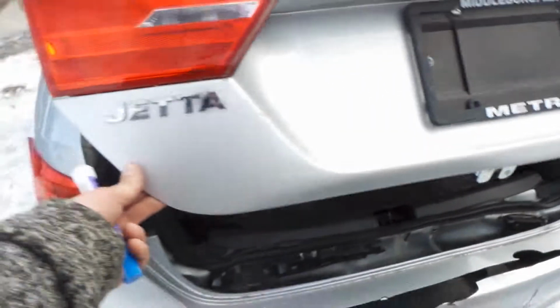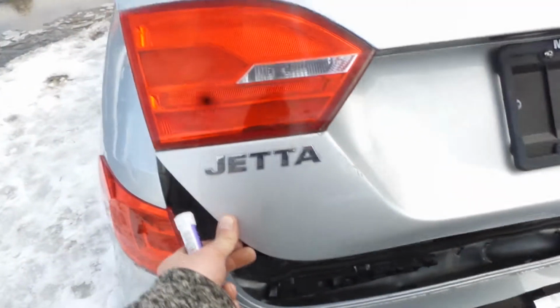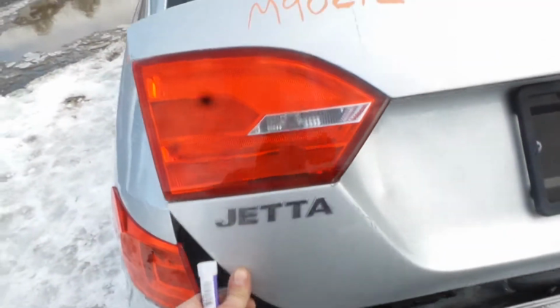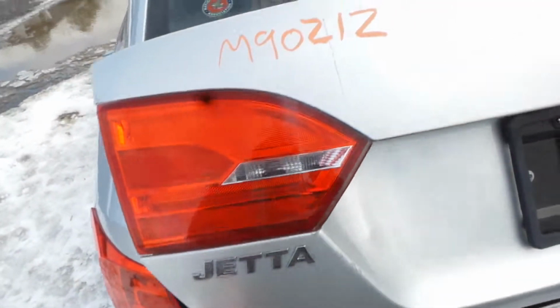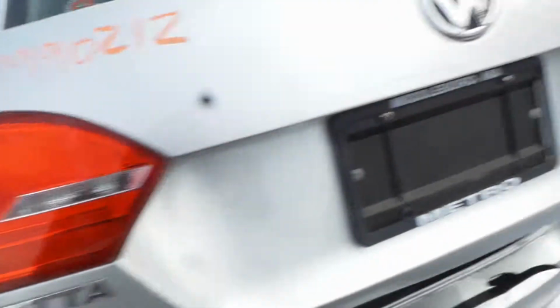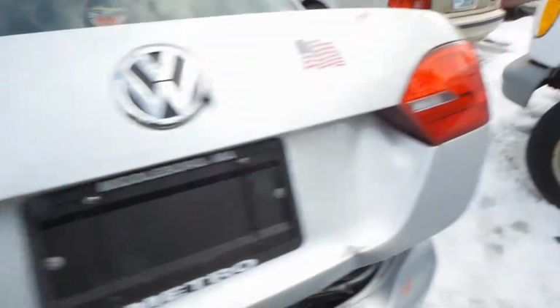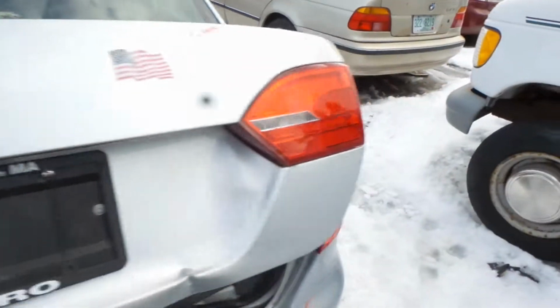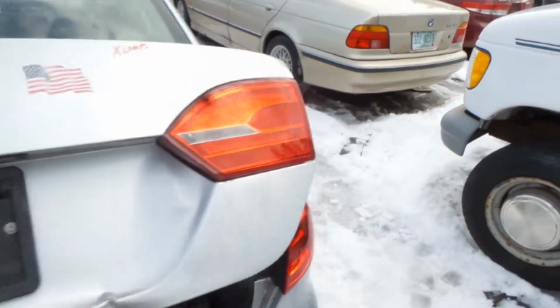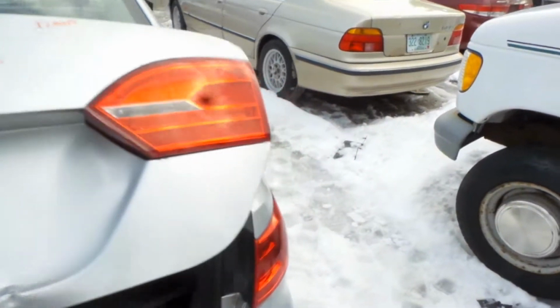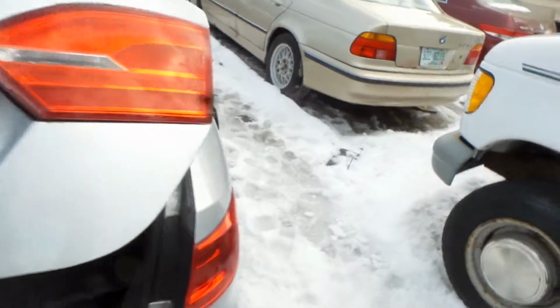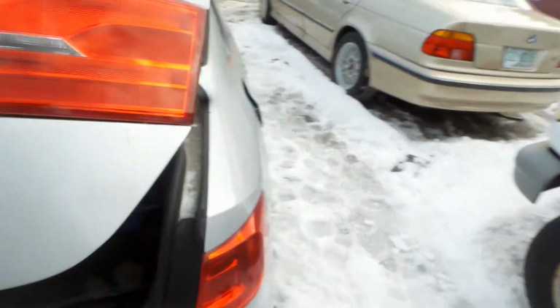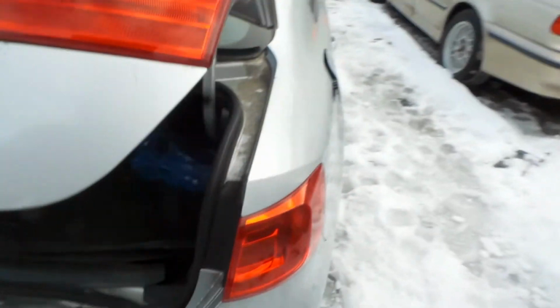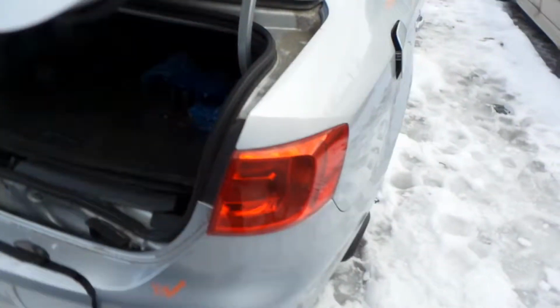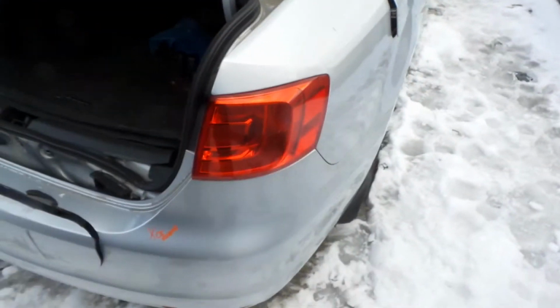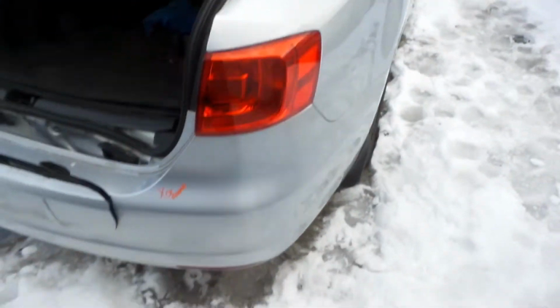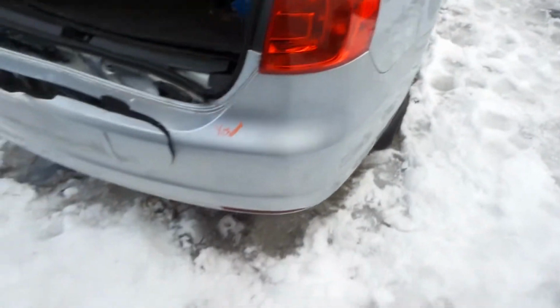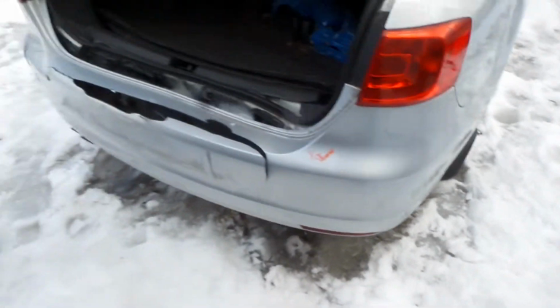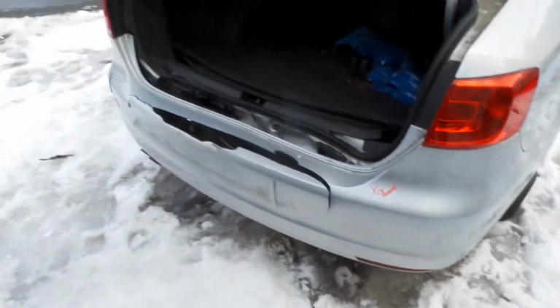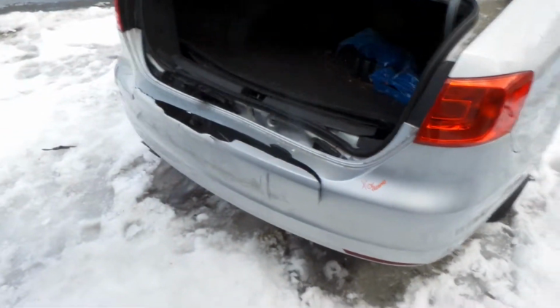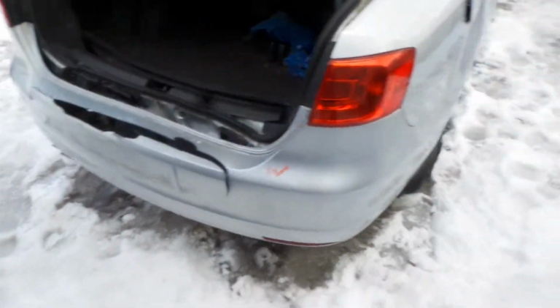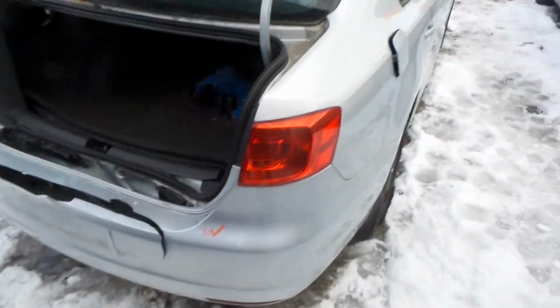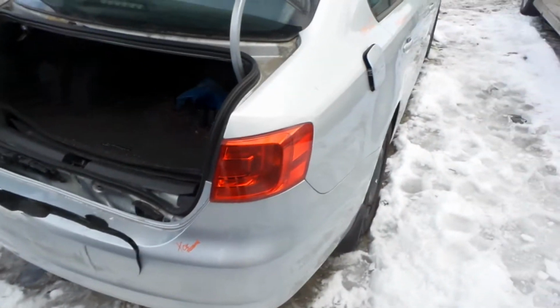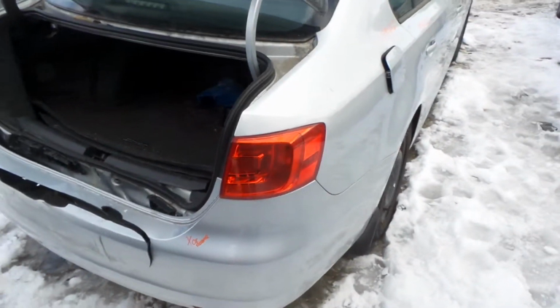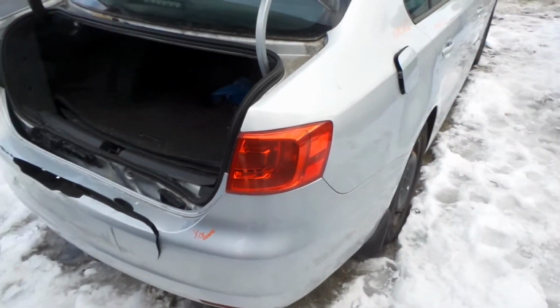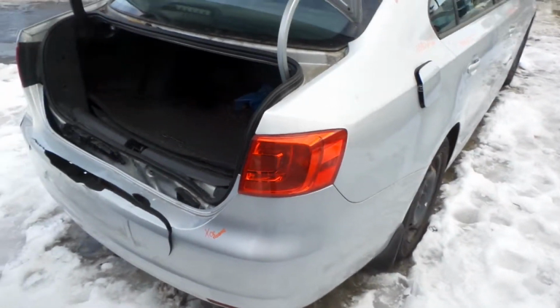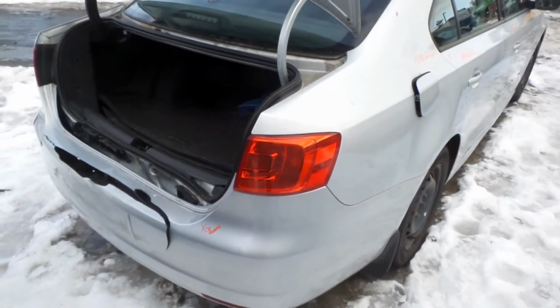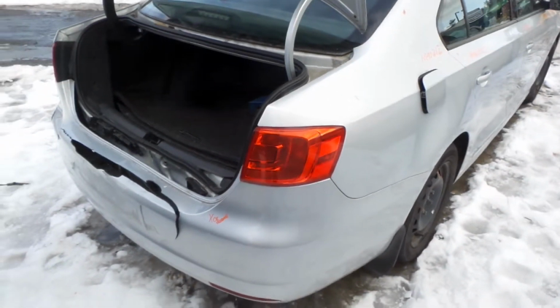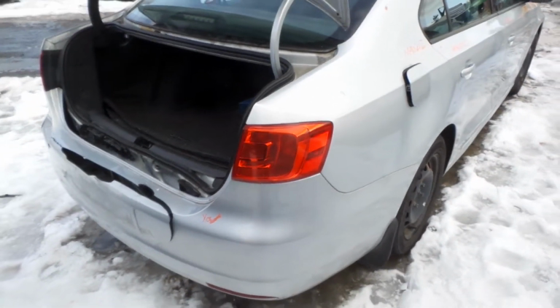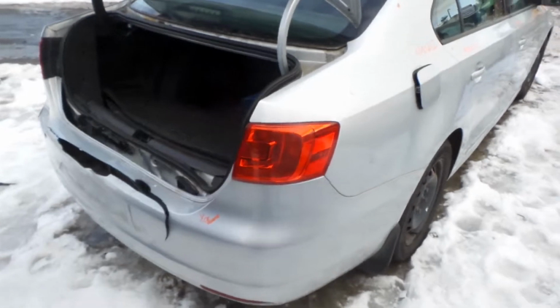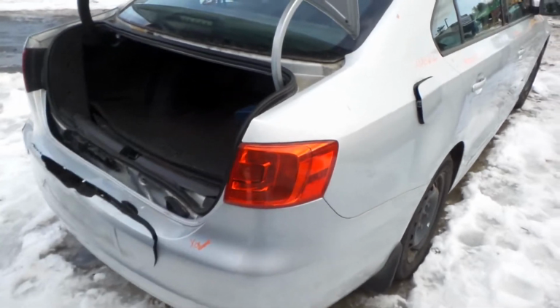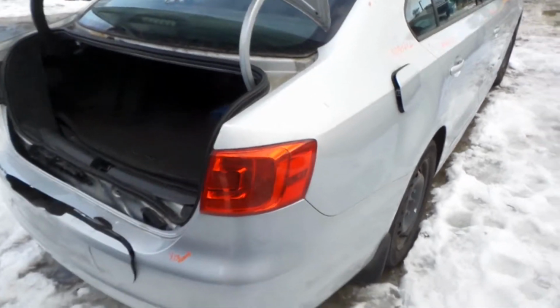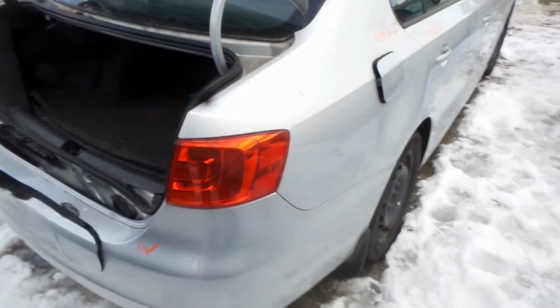We also have good gate mounted lamps. We've got a good rear rebar. We've got a good quarter mounted tail light on the right hand side.